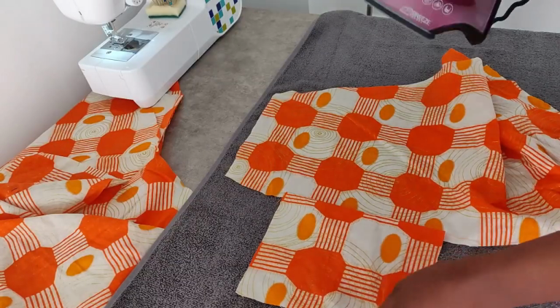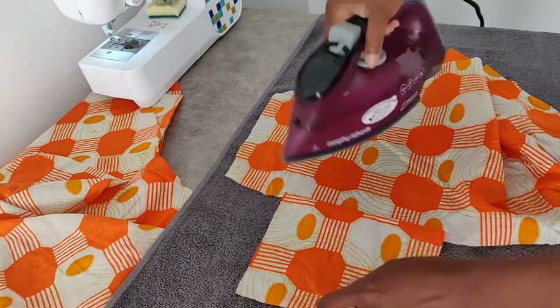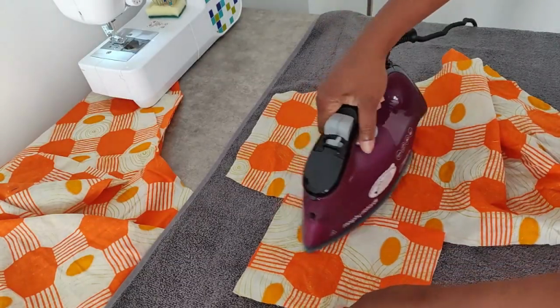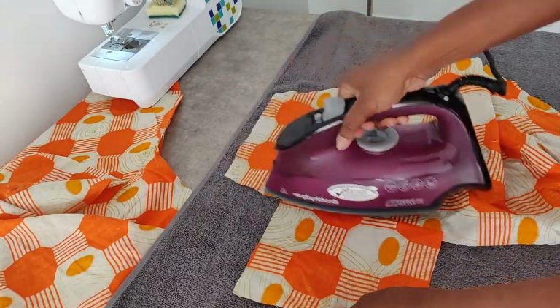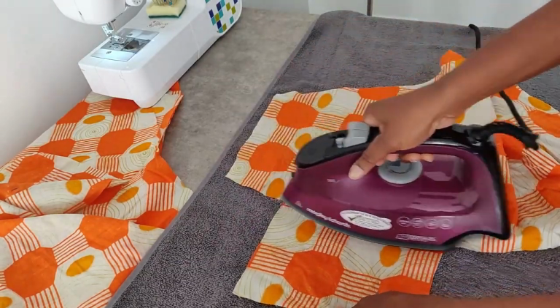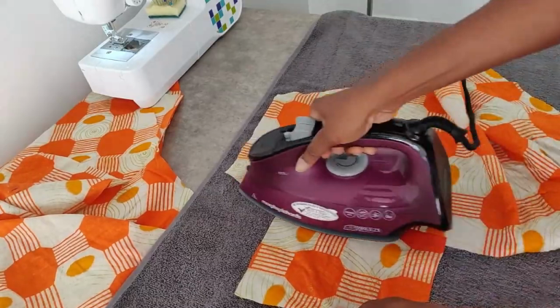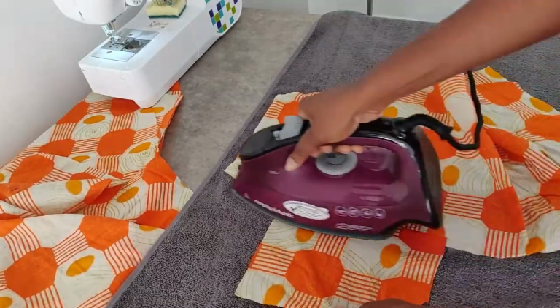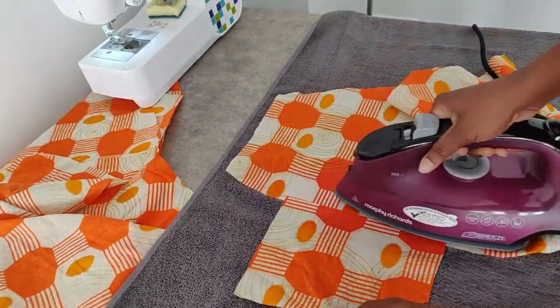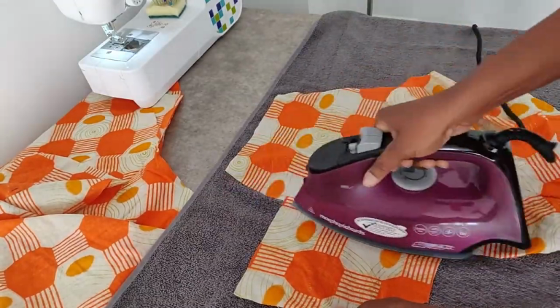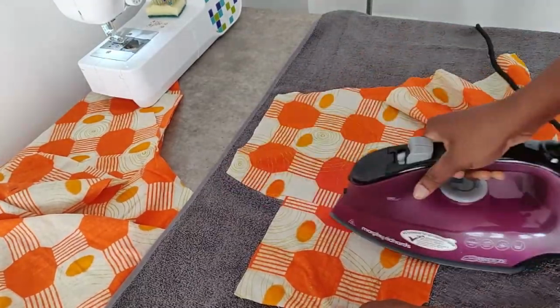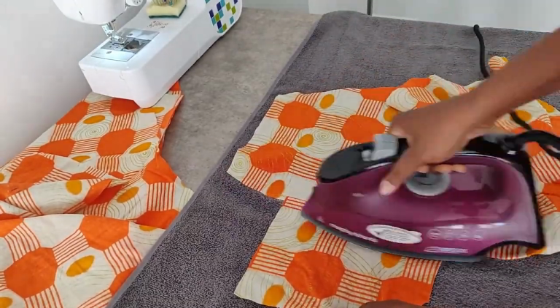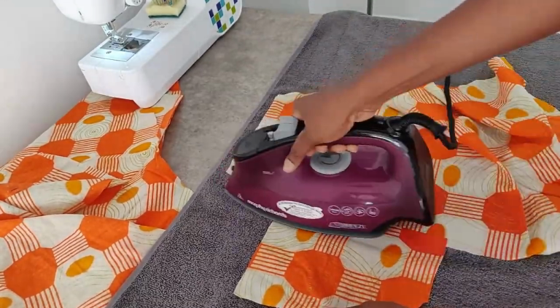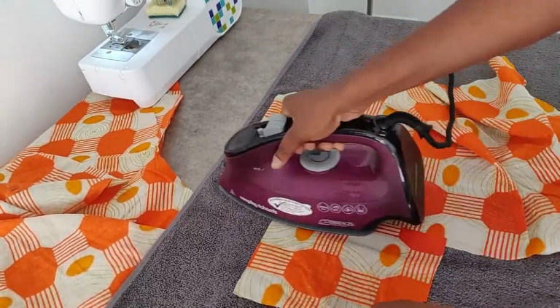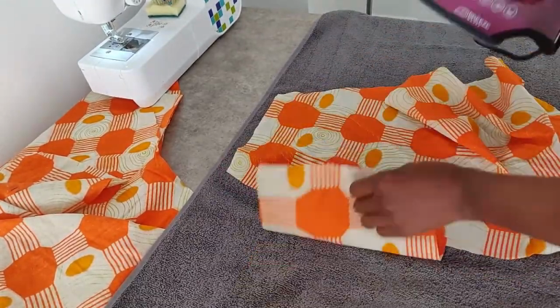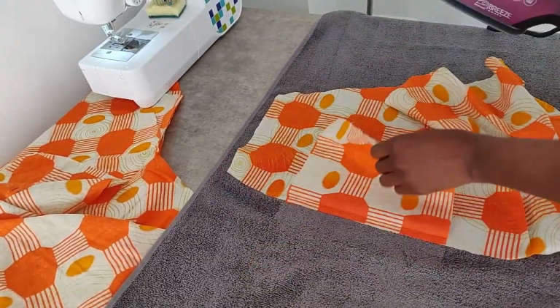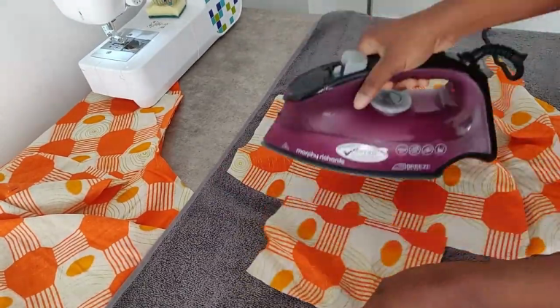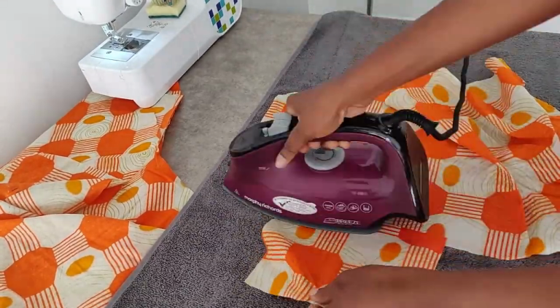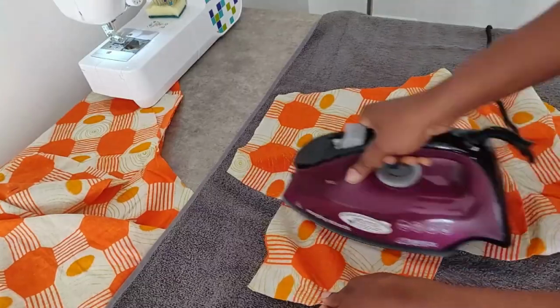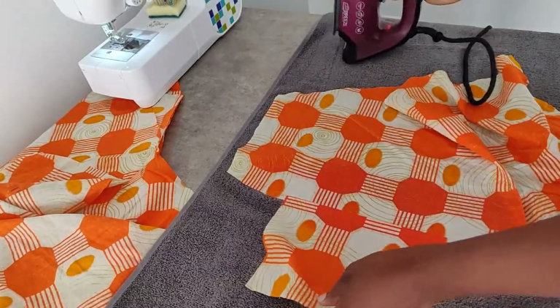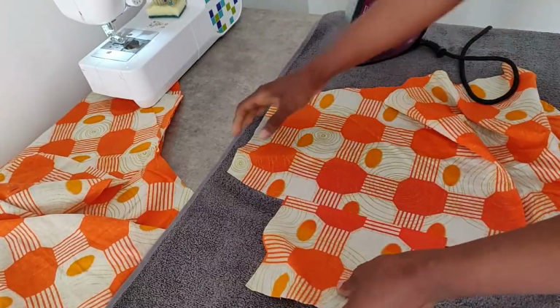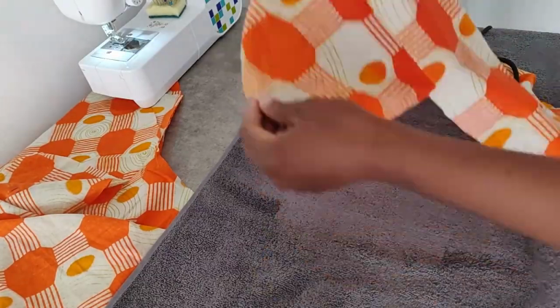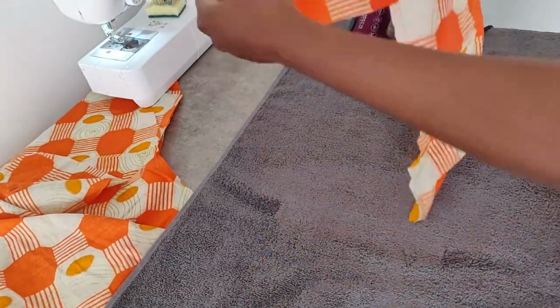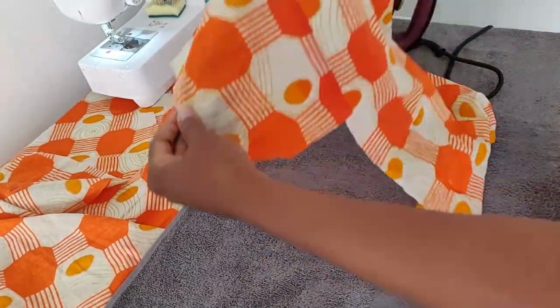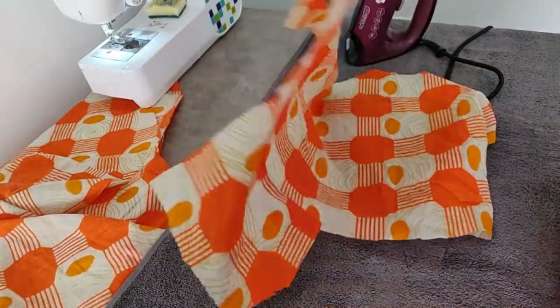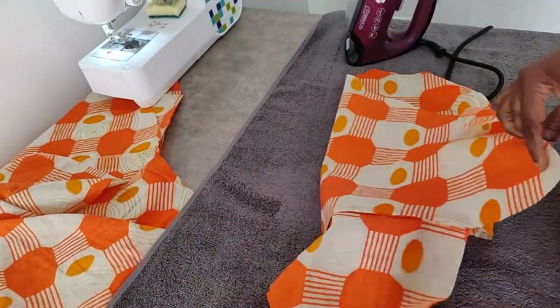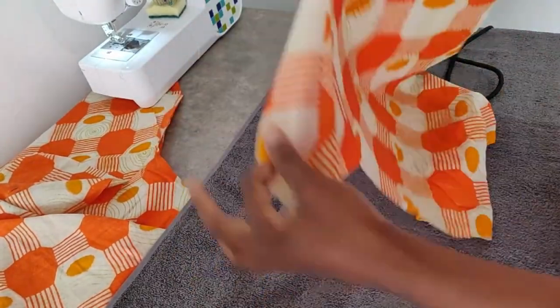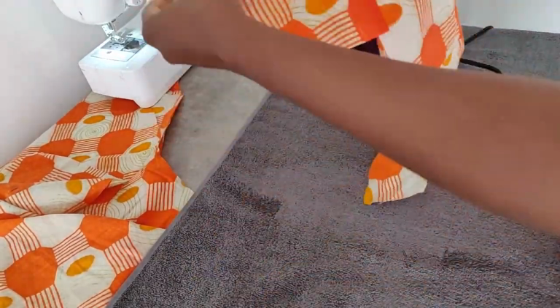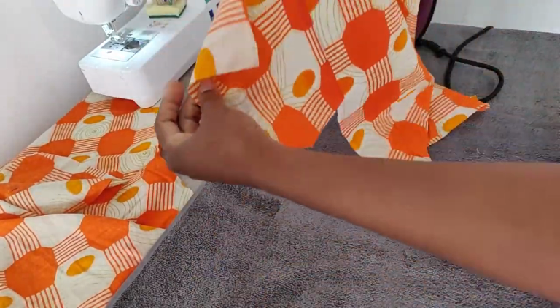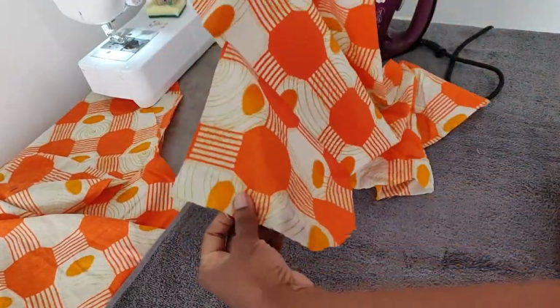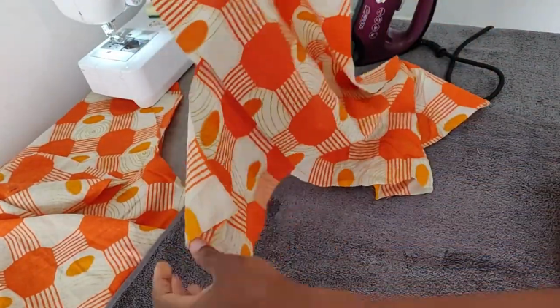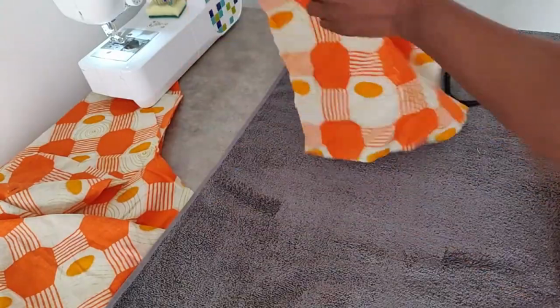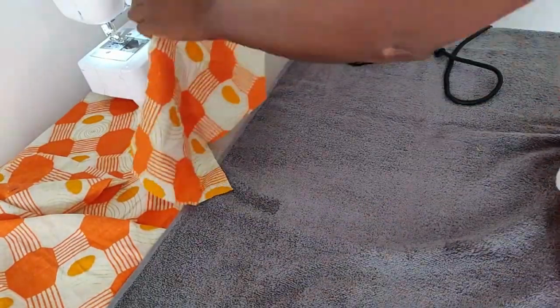The next step is for us to iron out the seams. Make sure you press this so that the pocket seam is sewn away from the shorts, as I am doing. Repeat the process for all four pieces.